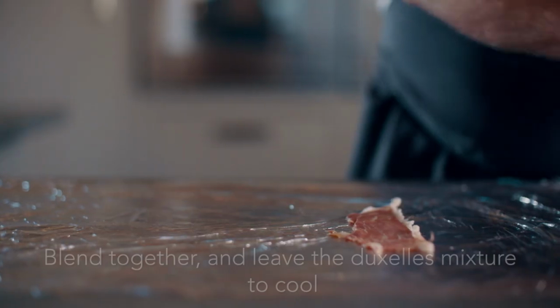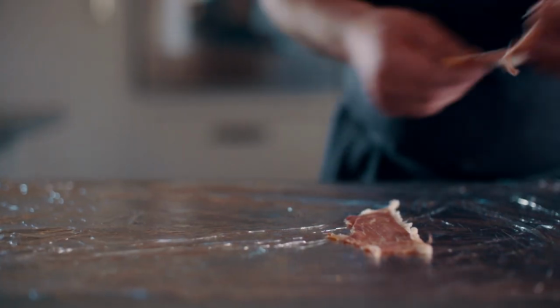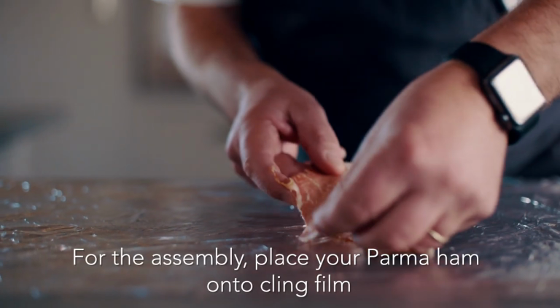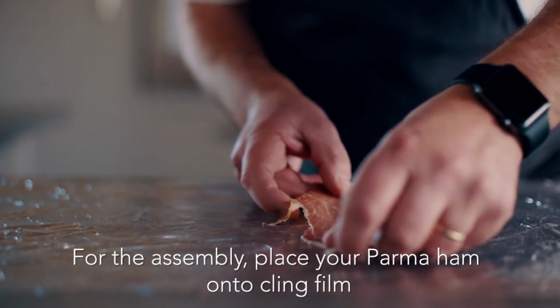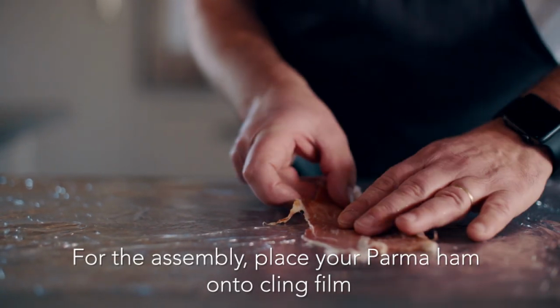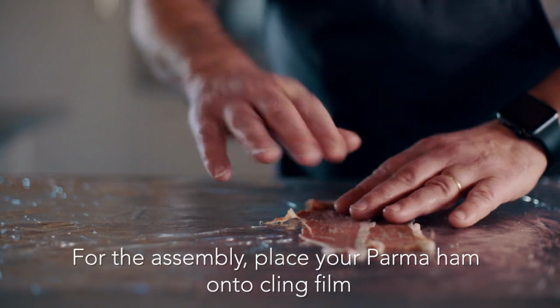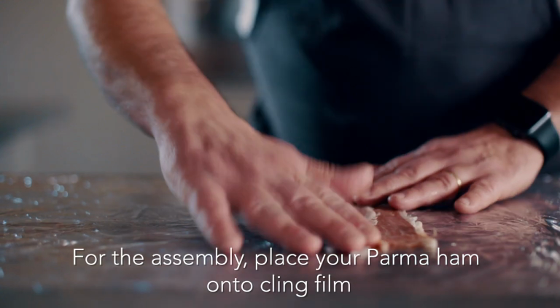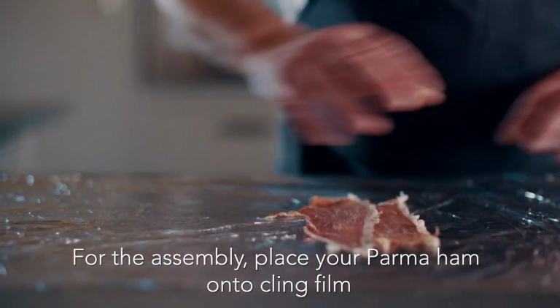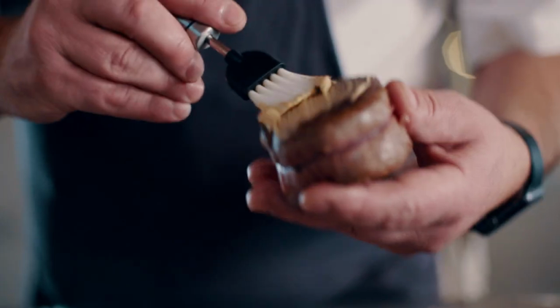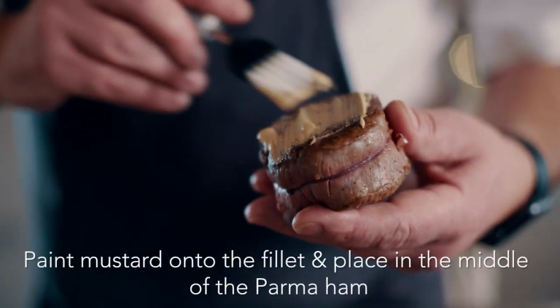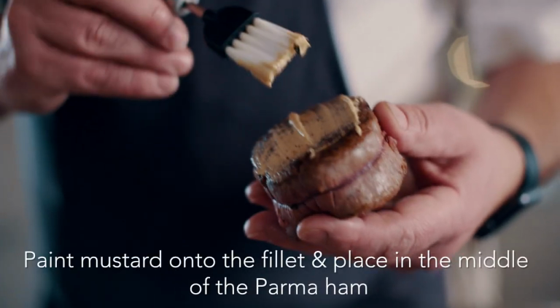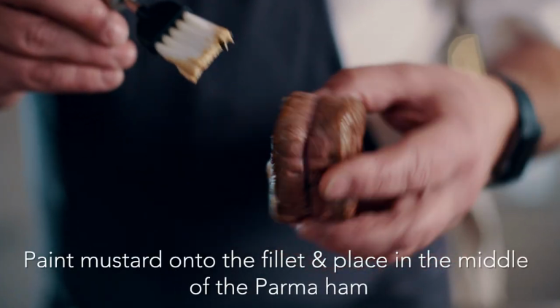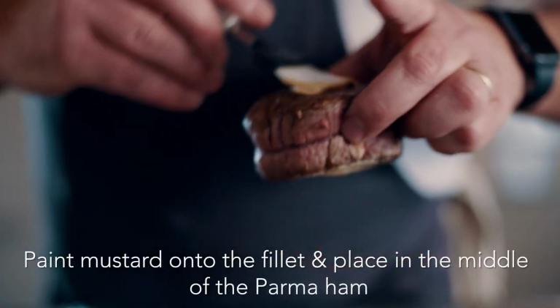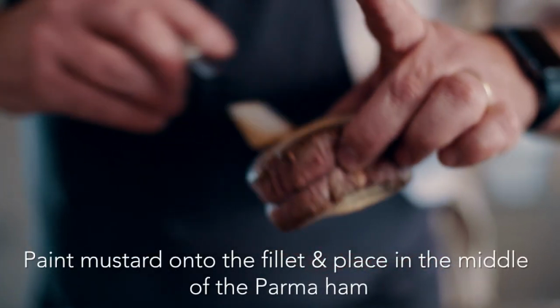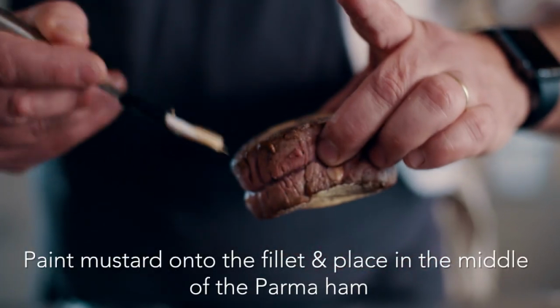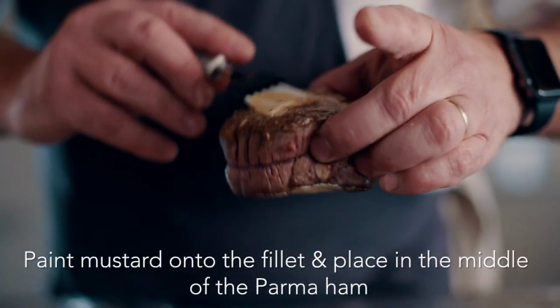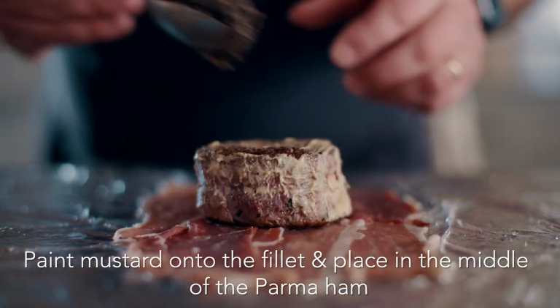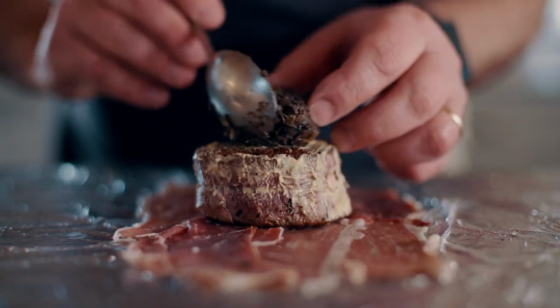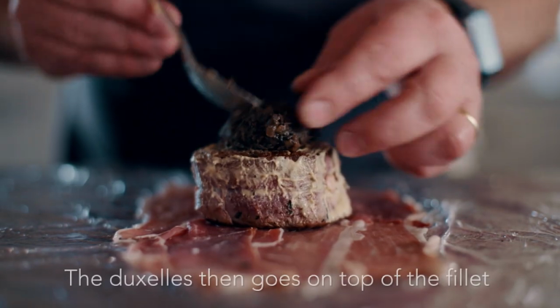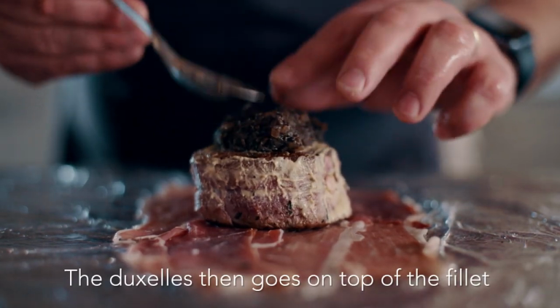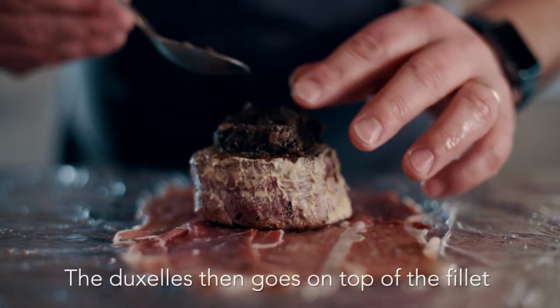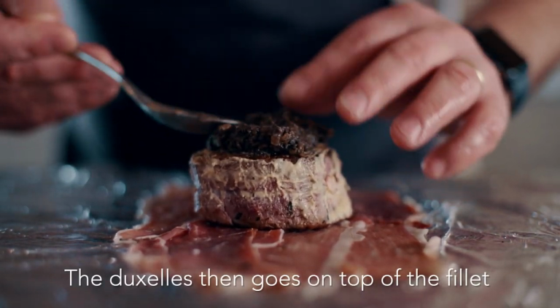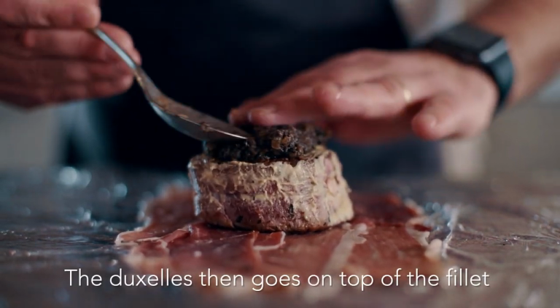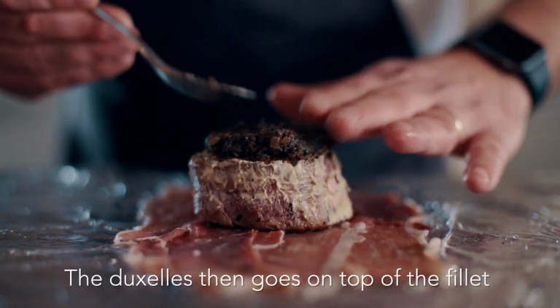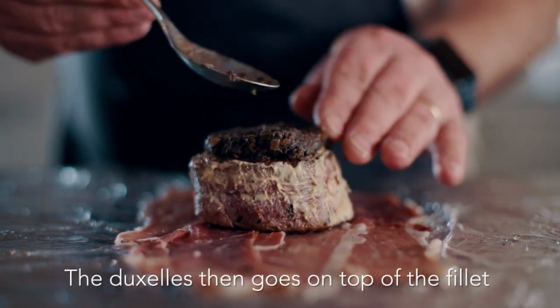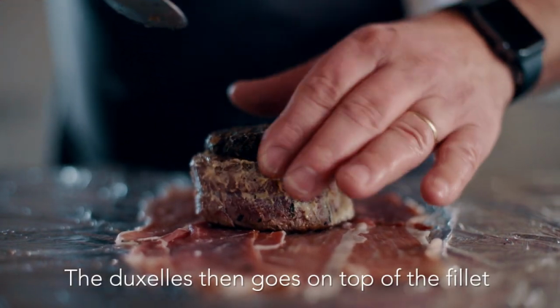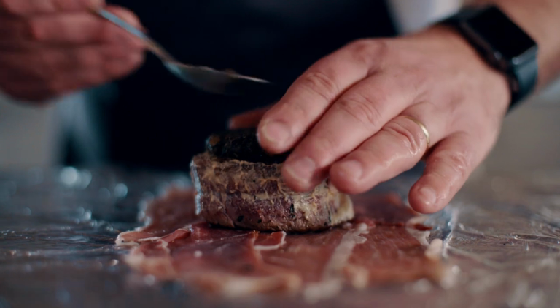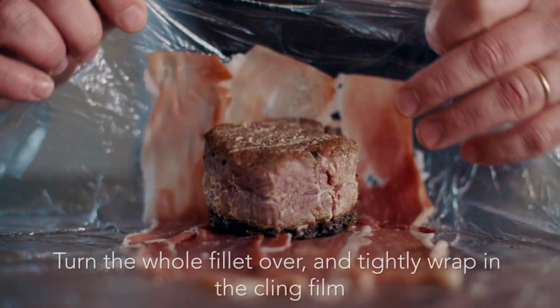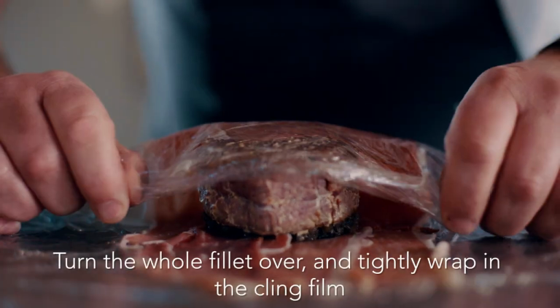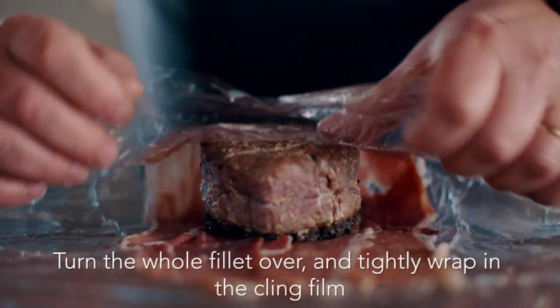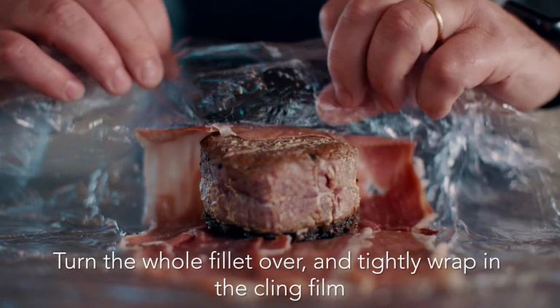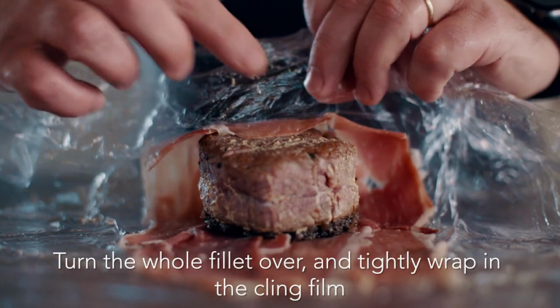For the assembly, place your parma ham on the cling film, paint mustard onto the fillet and place the fillet in the middle of the parma ham. The duxelle then goes on top of the fillet. Turn the whole fillet over and tightly wrap in the cling film.